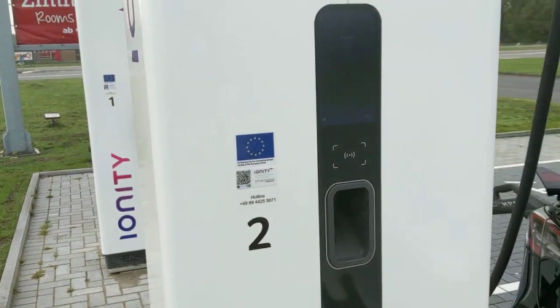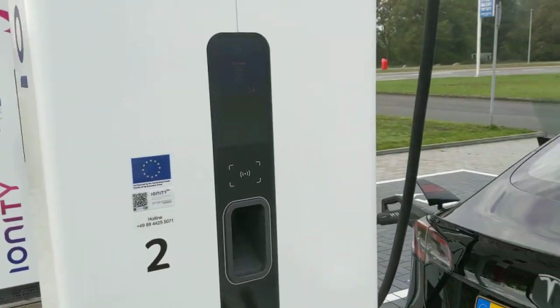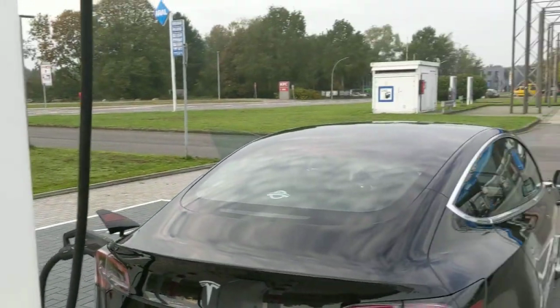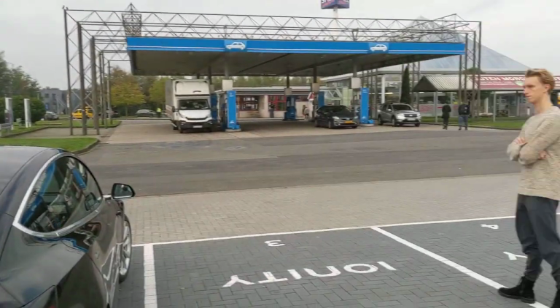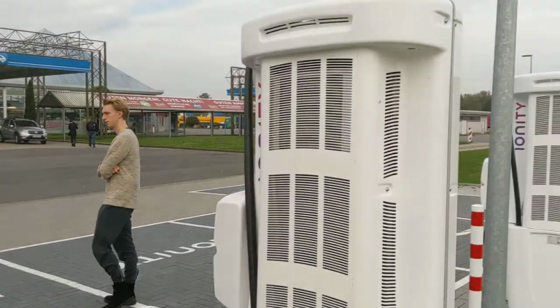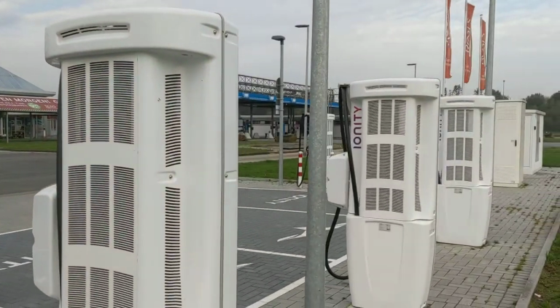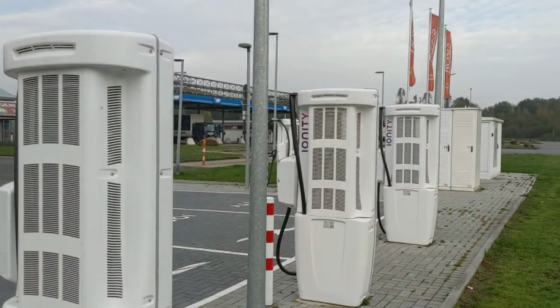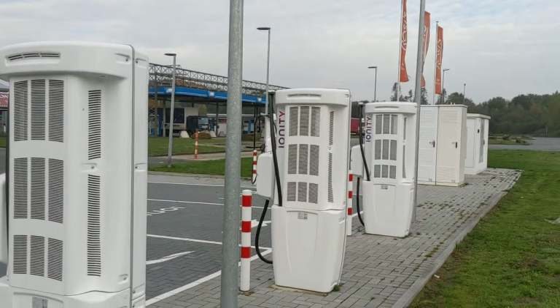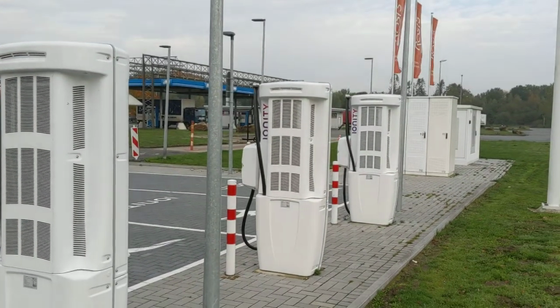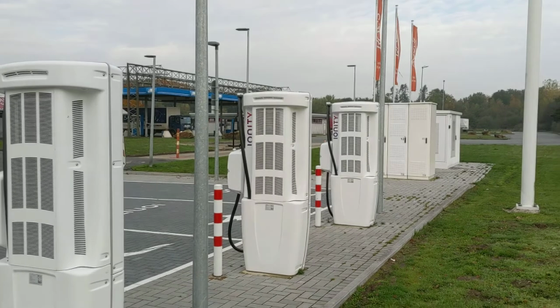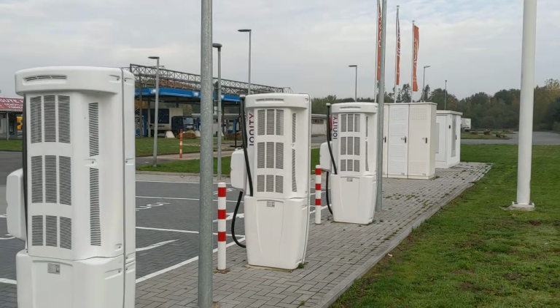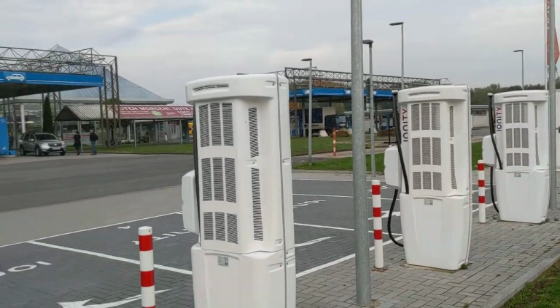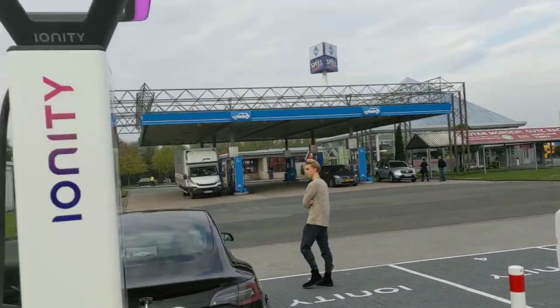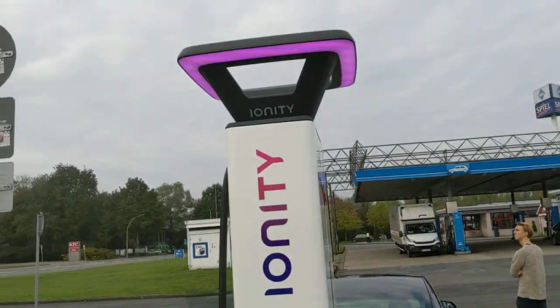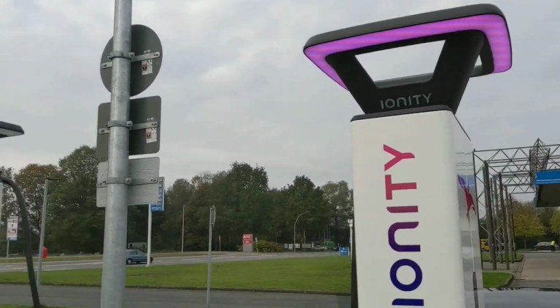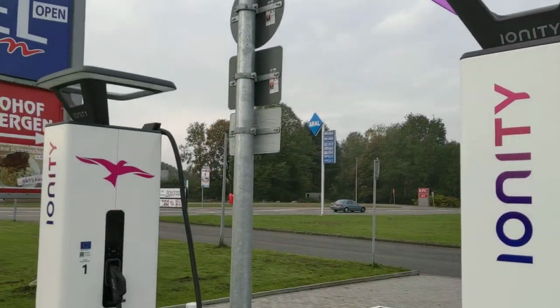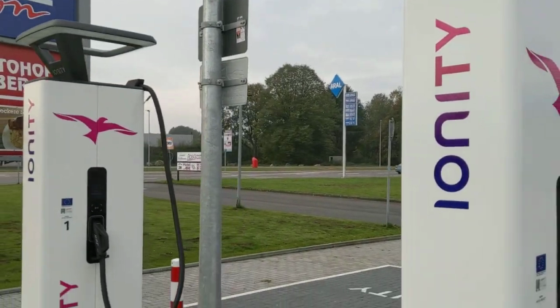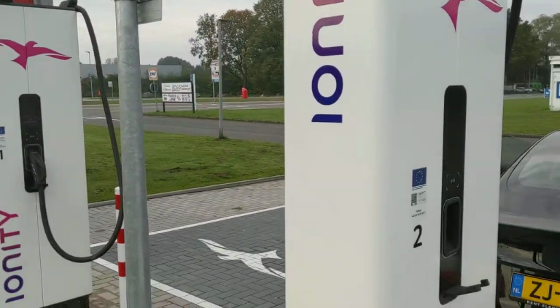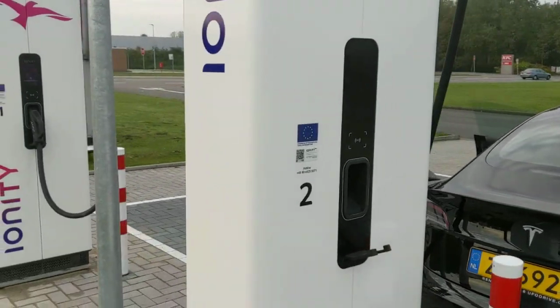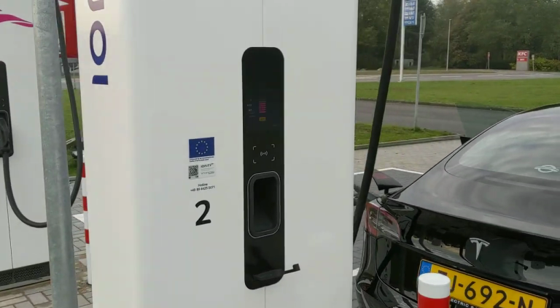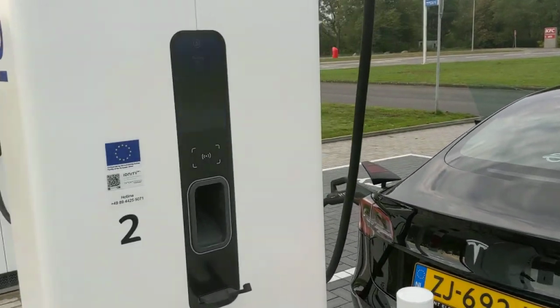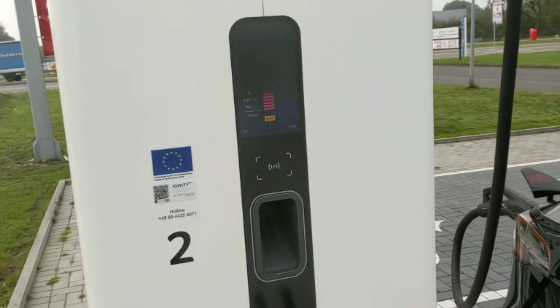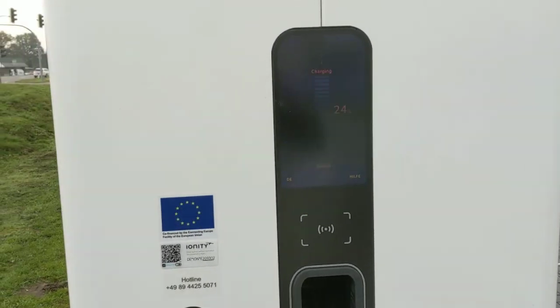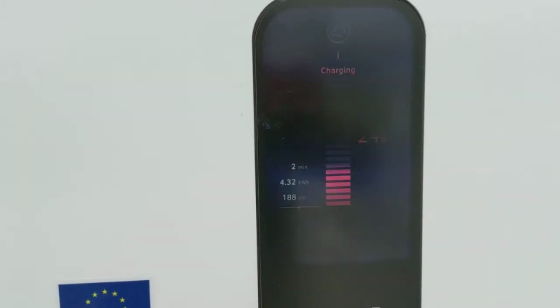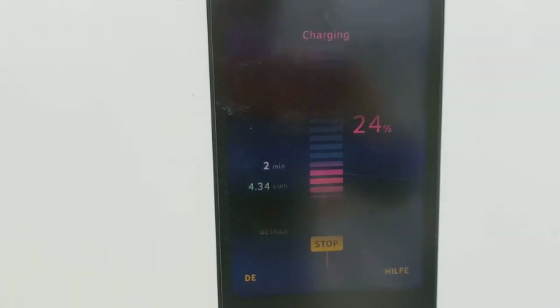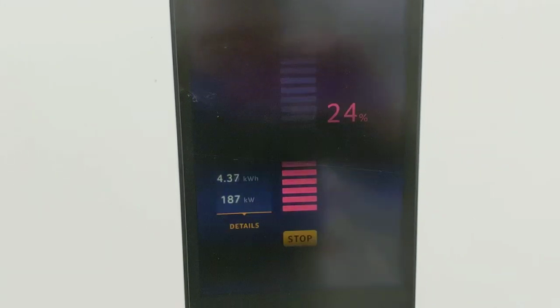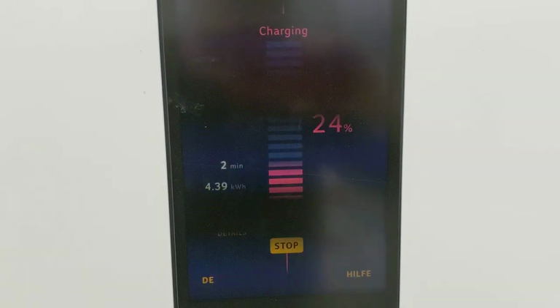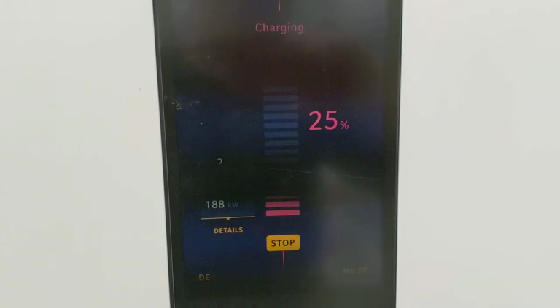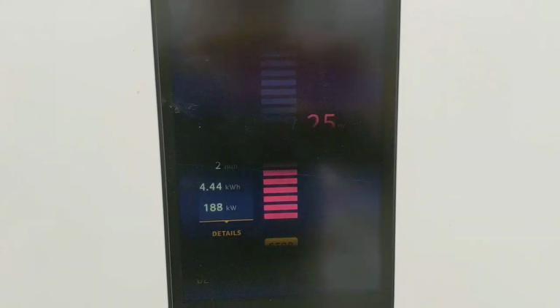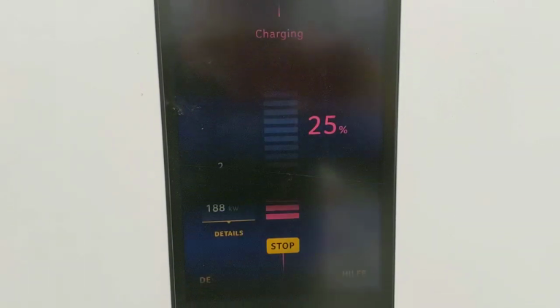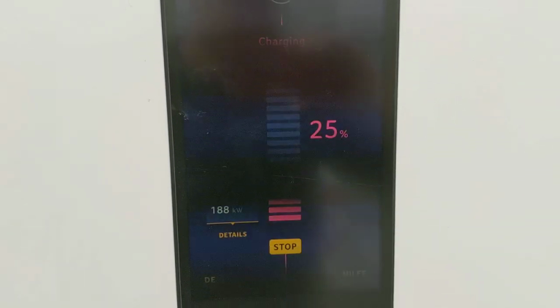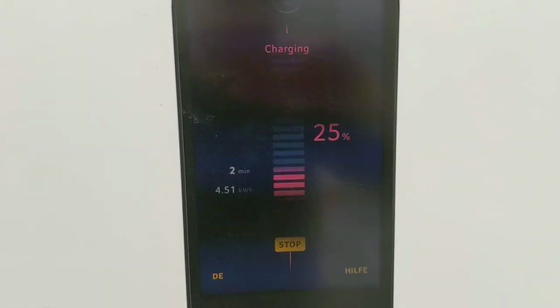The old ones over here — don't need you anymore! Right now we're going to use the new ones only. 188 kilowatts, still going up.